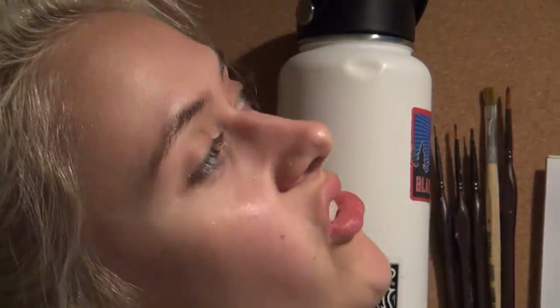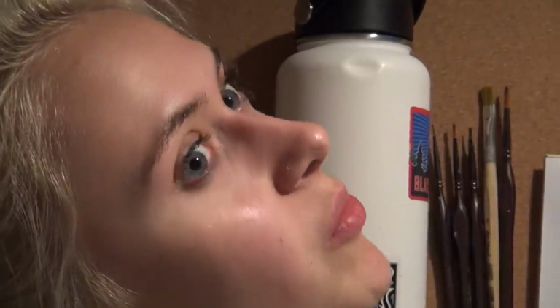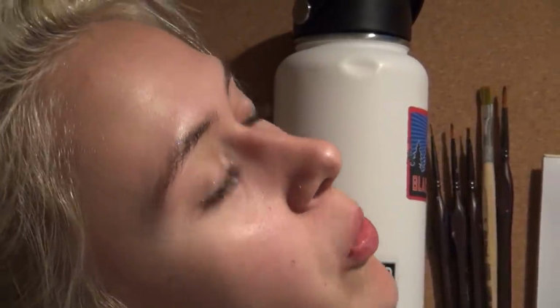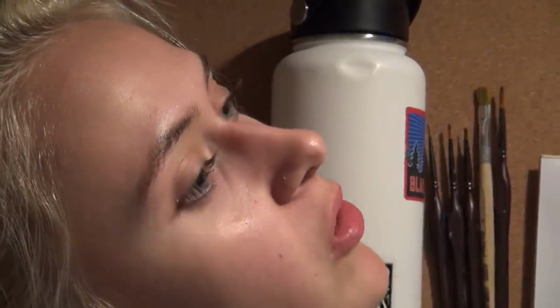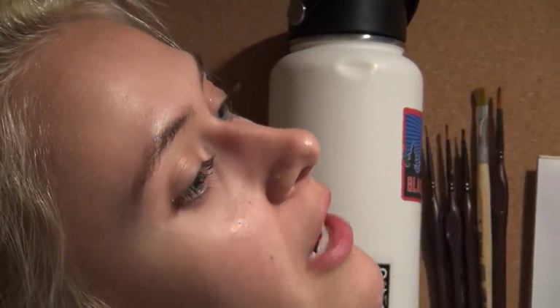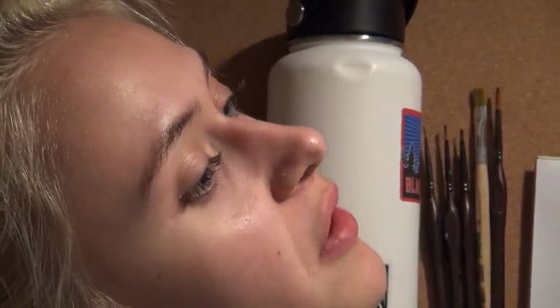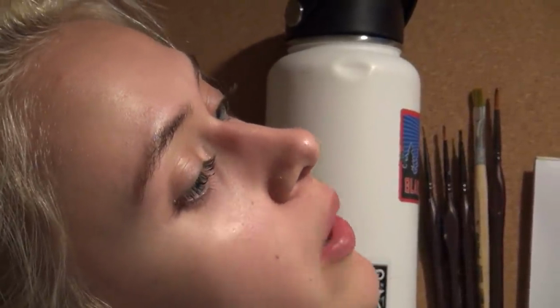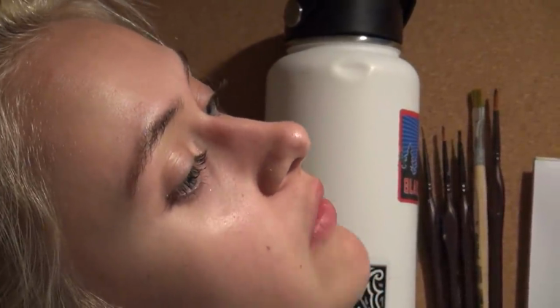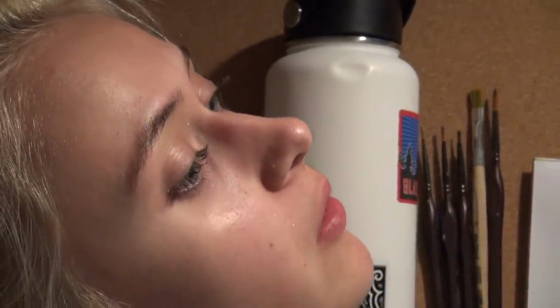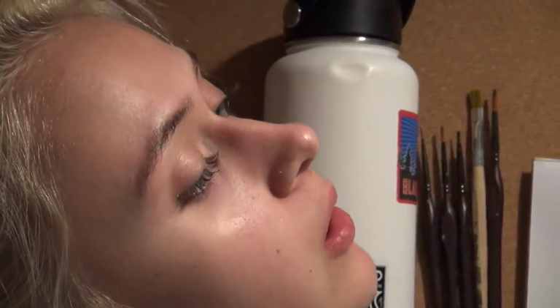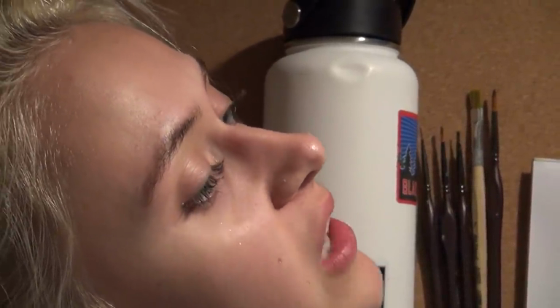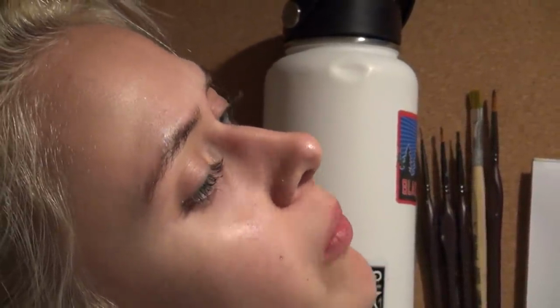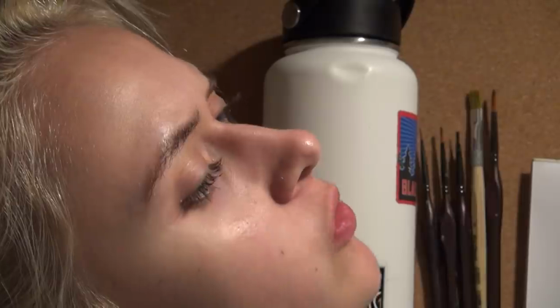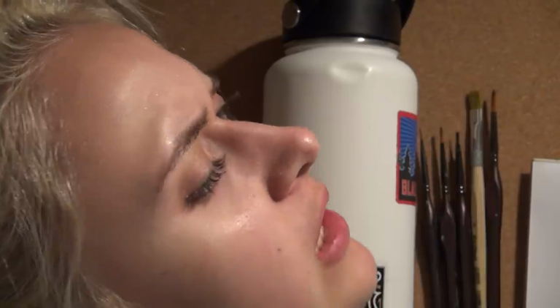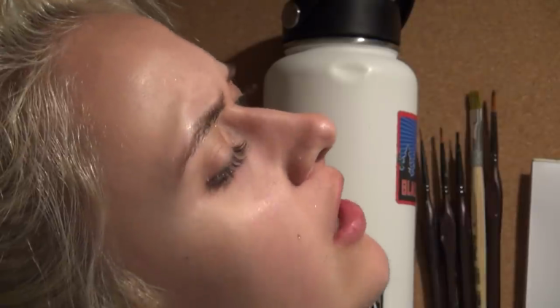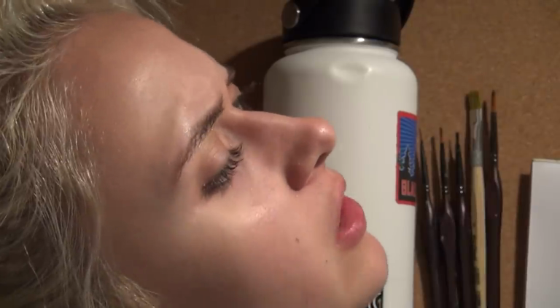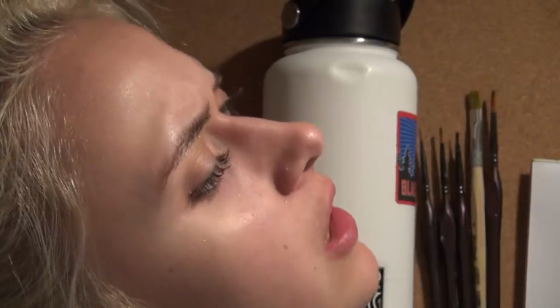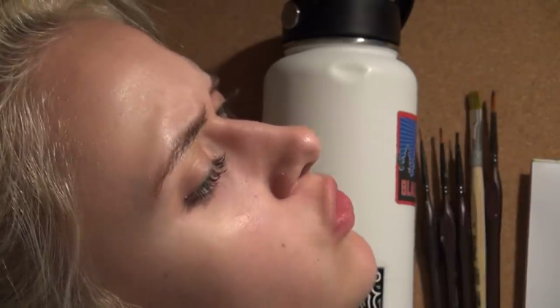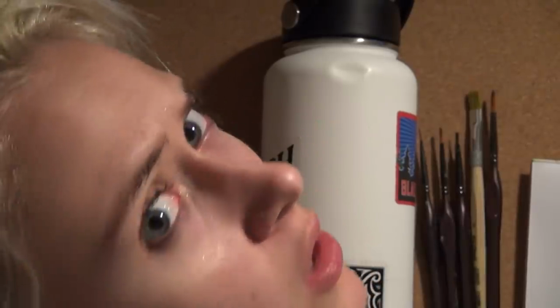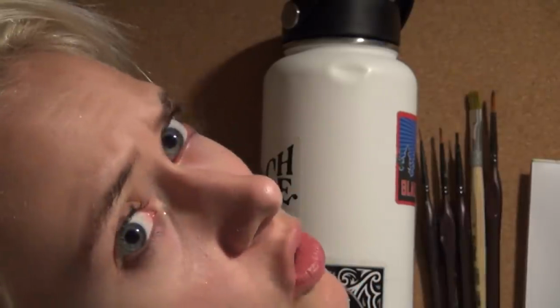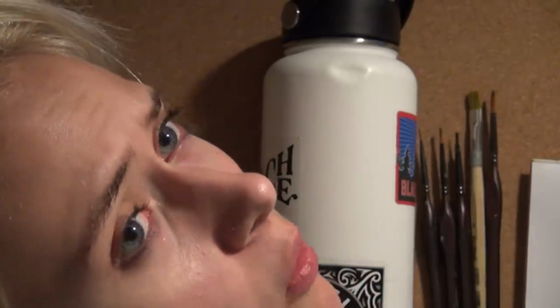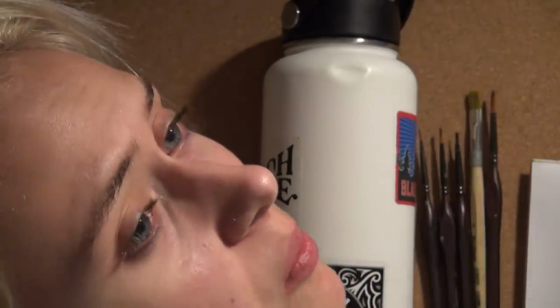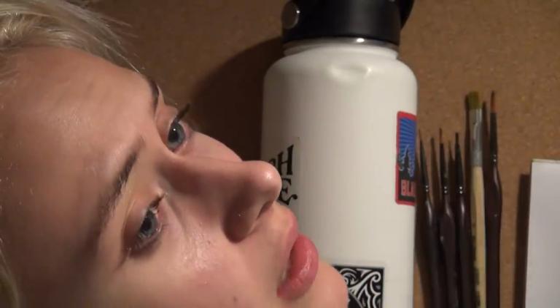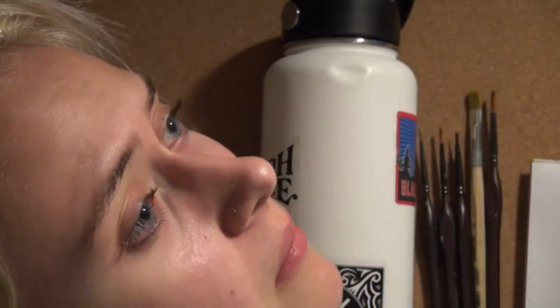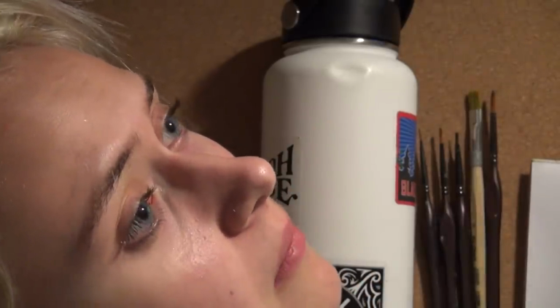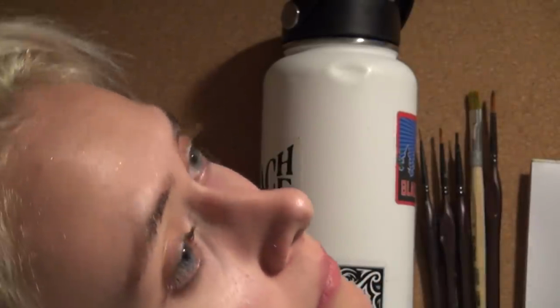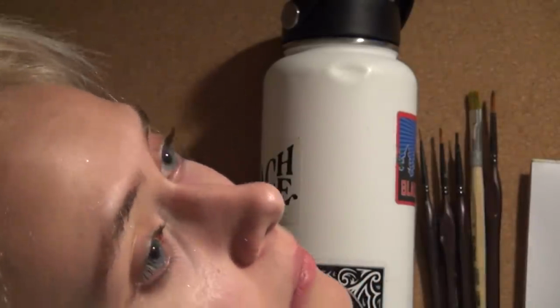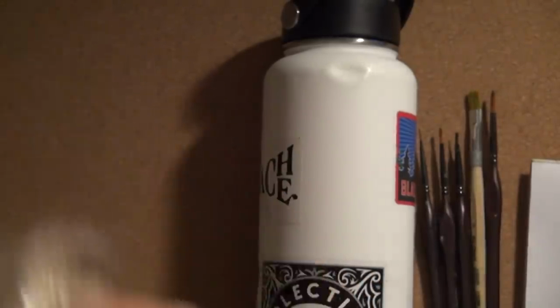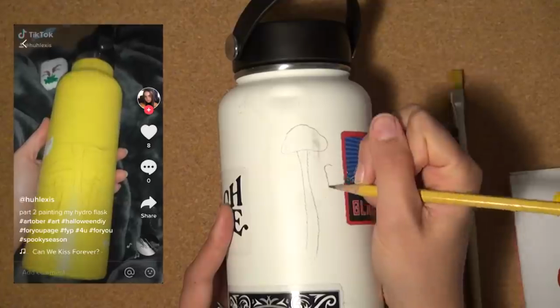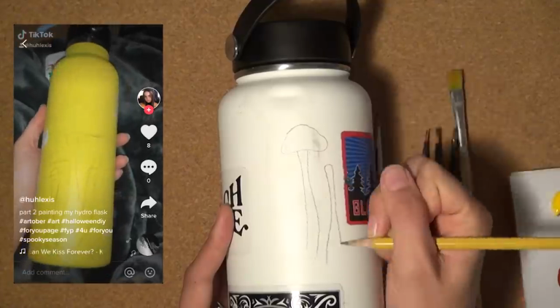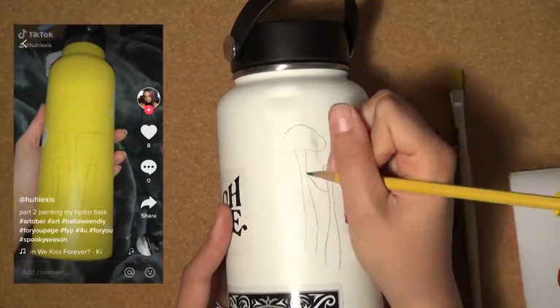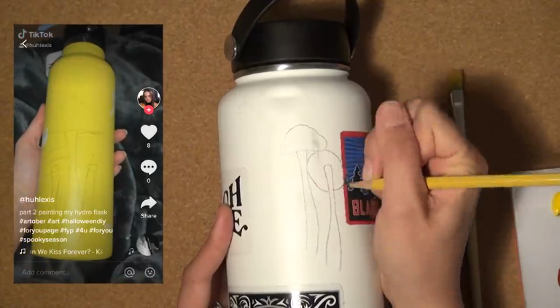This isn't the most popular hydro flask painting video, but it's a mushroom and it's kind of a cute looking mushroom, so I want to paint it.